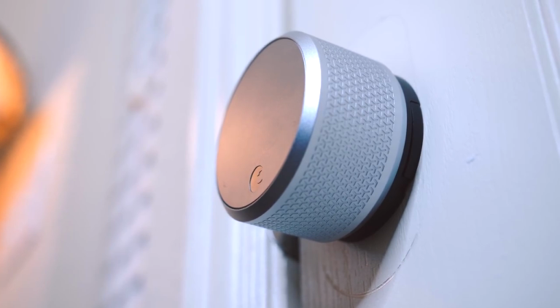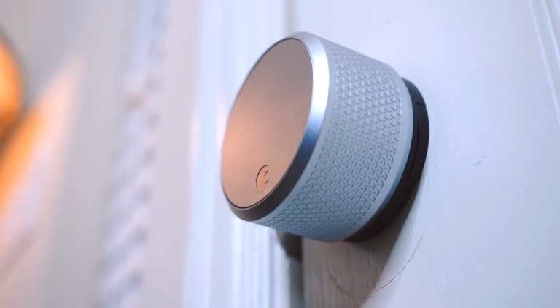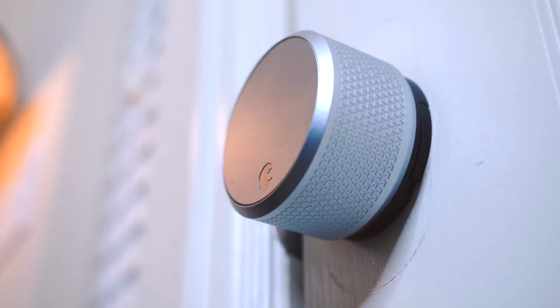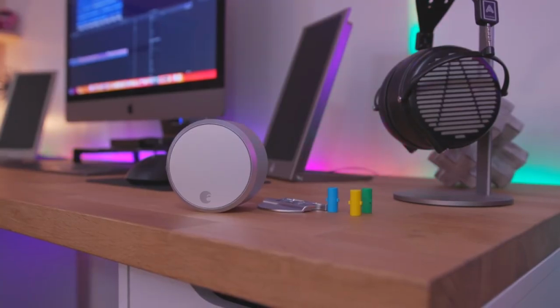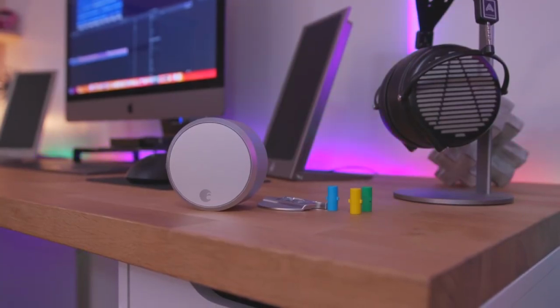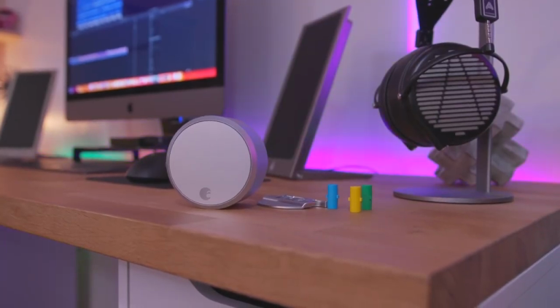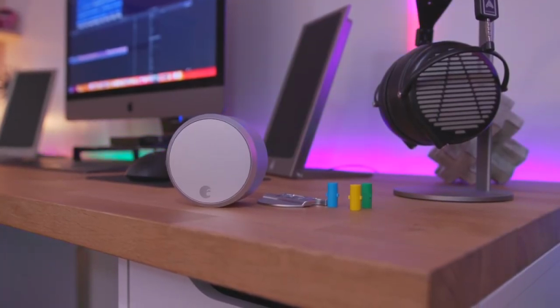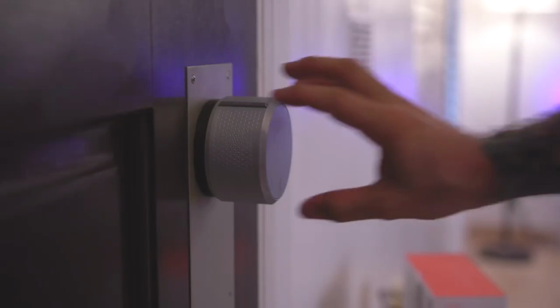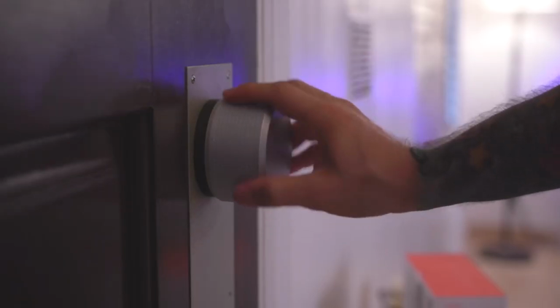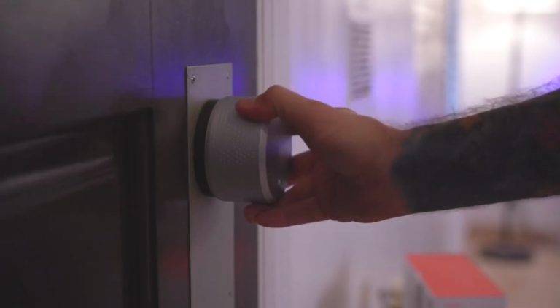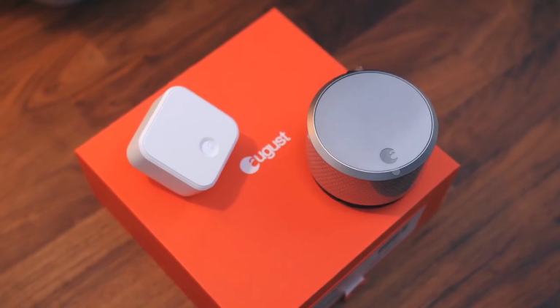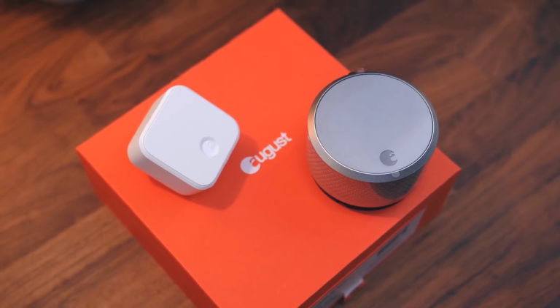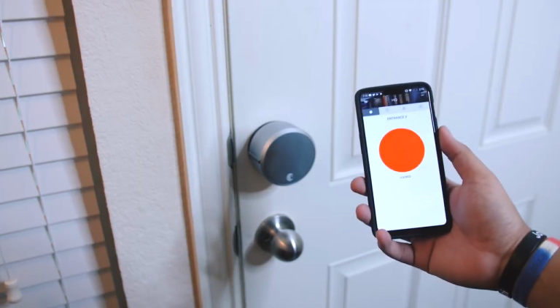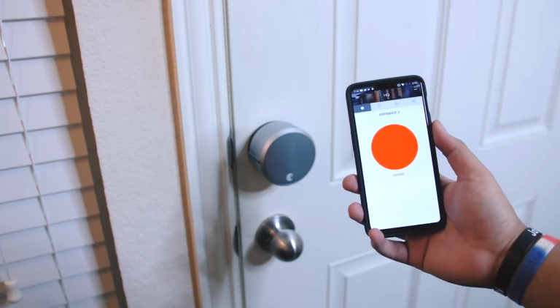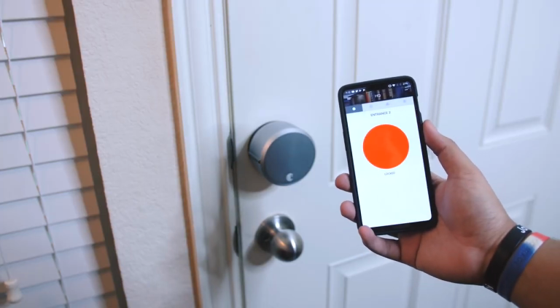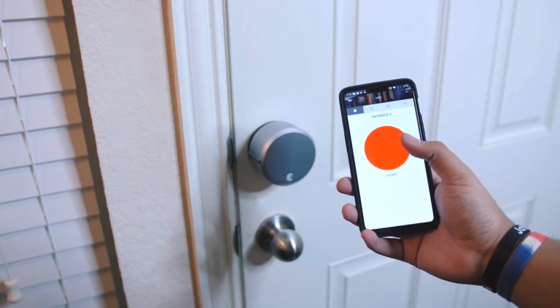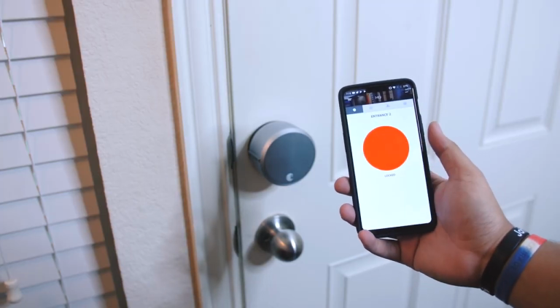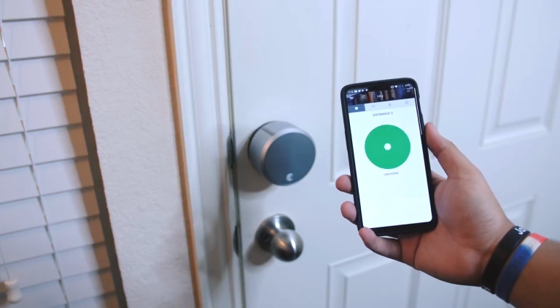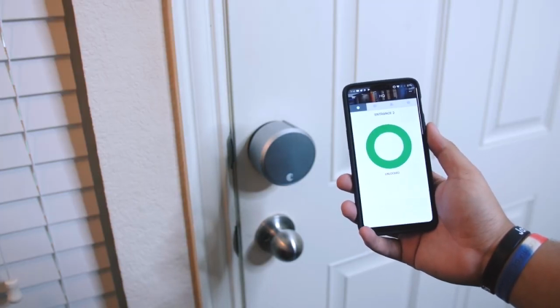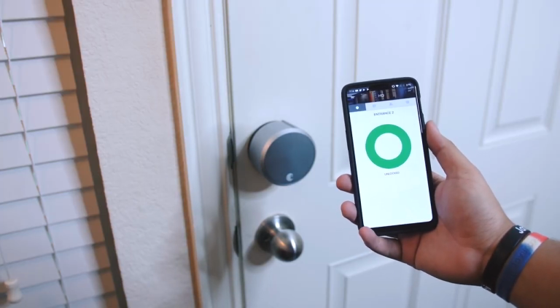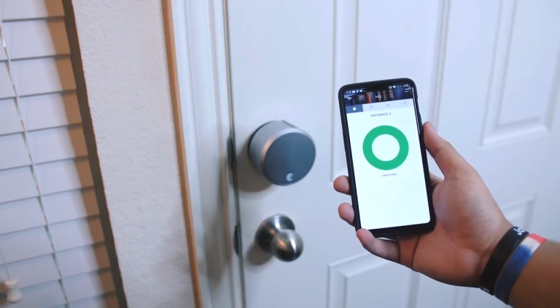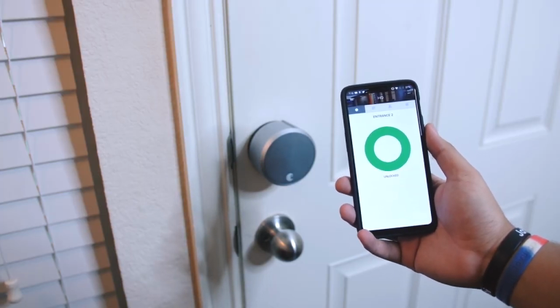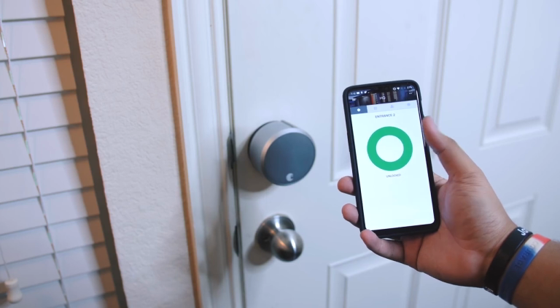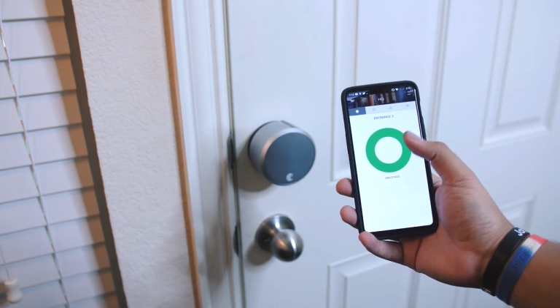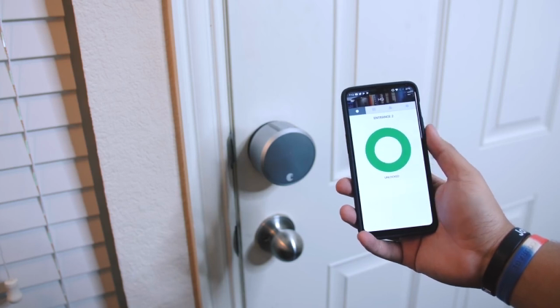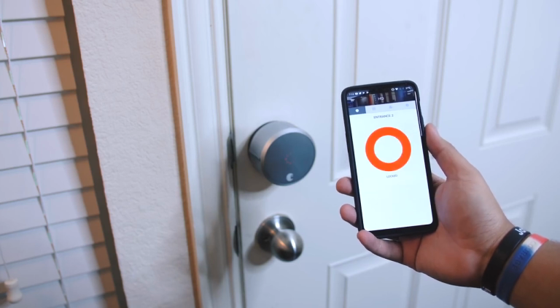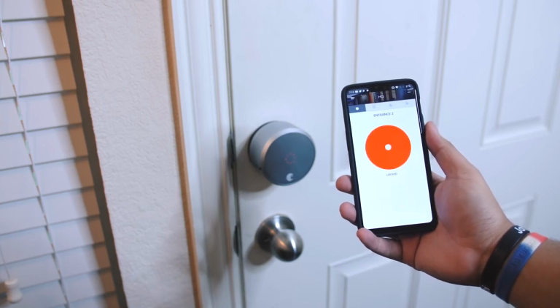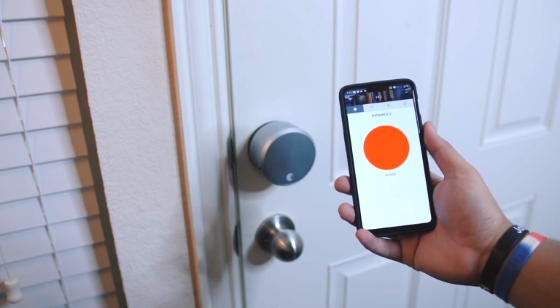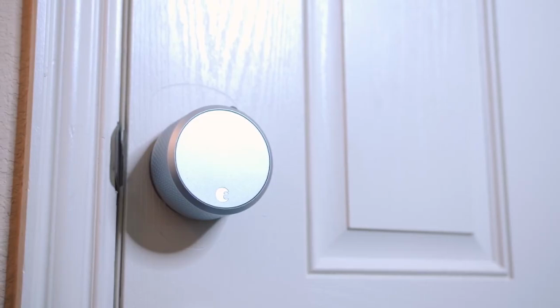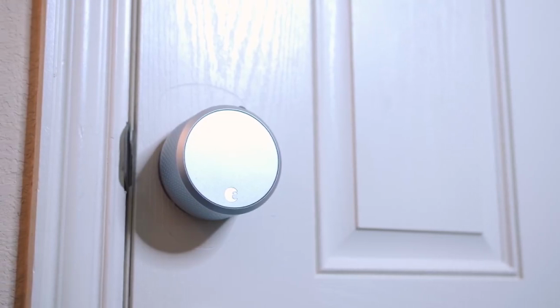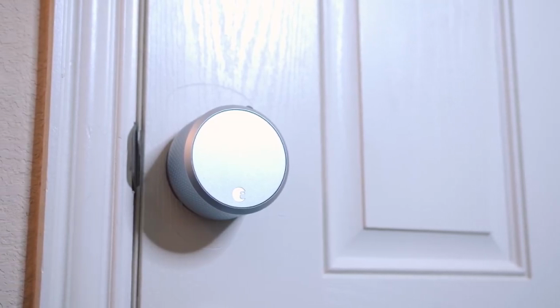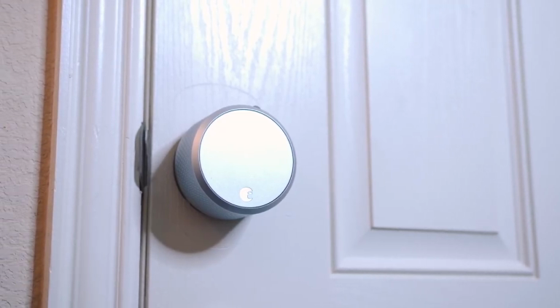Other settings include DoorSense Door Ajar Timing, which allows you to set the amount of time needed to trigger an open door notification; Z-Wave, where you can pair the lock to a Z-Wave hub; and HomeKit settings, where you can choose a home, add the lock to a room, and give it a Siri name.